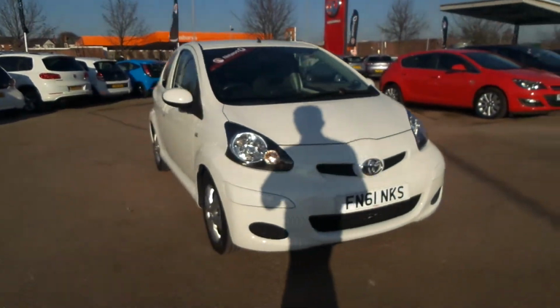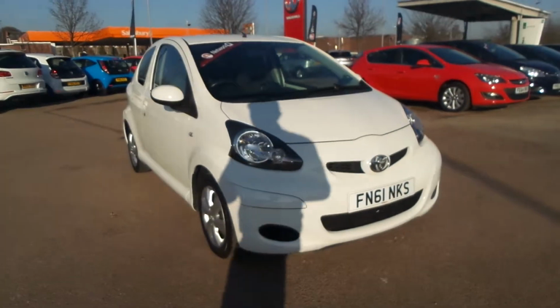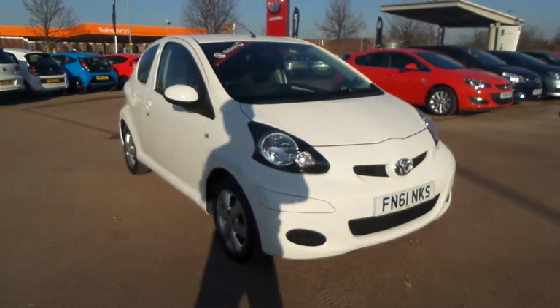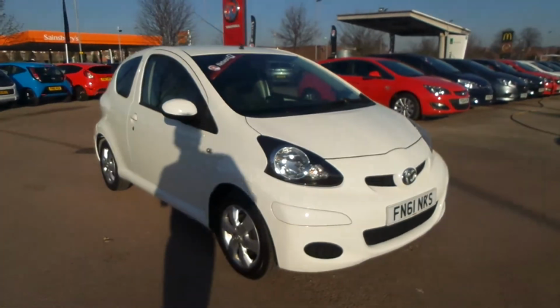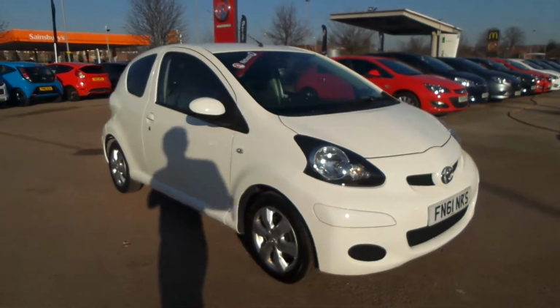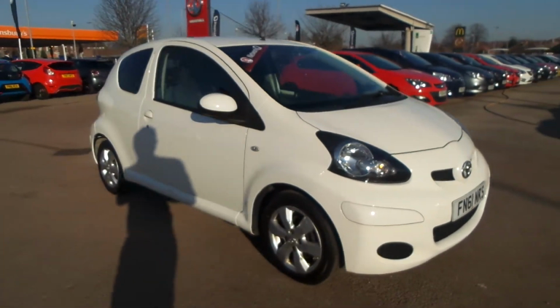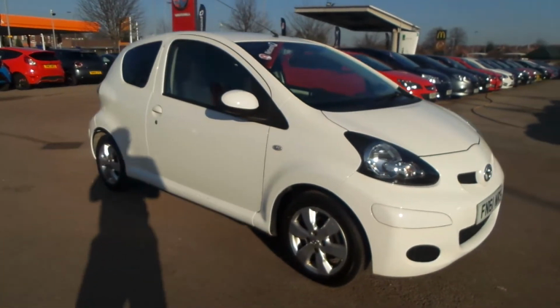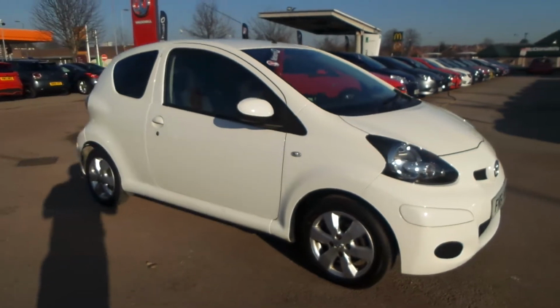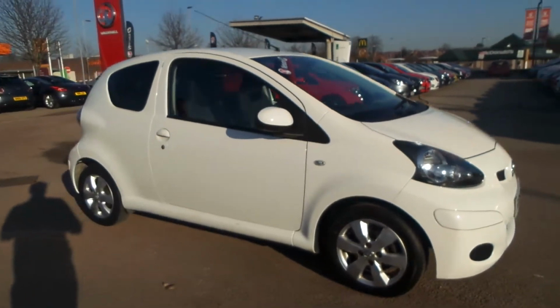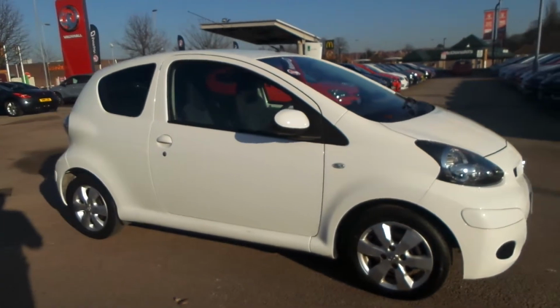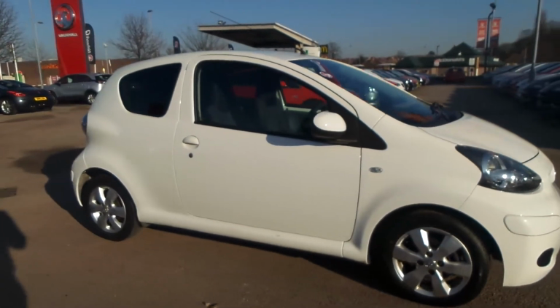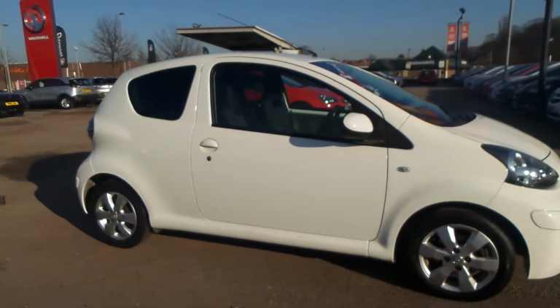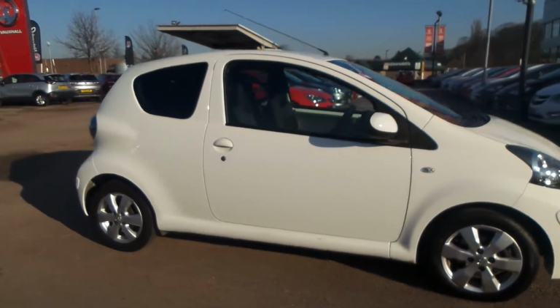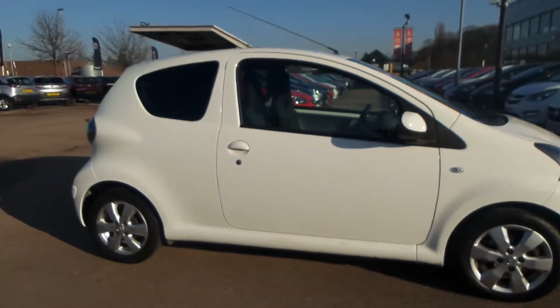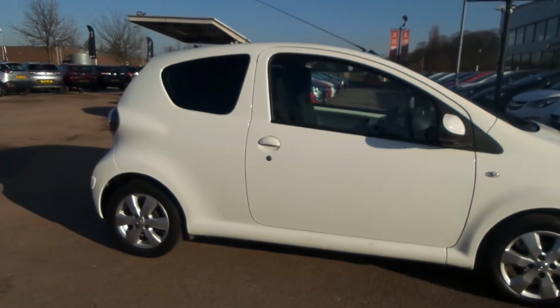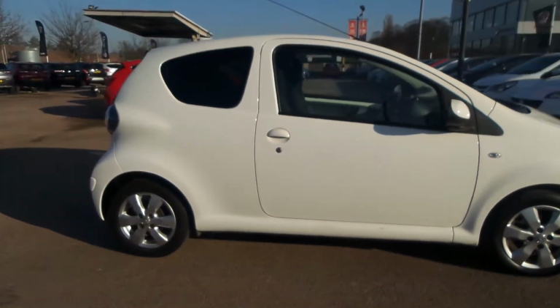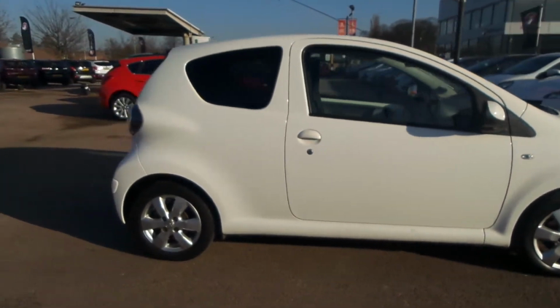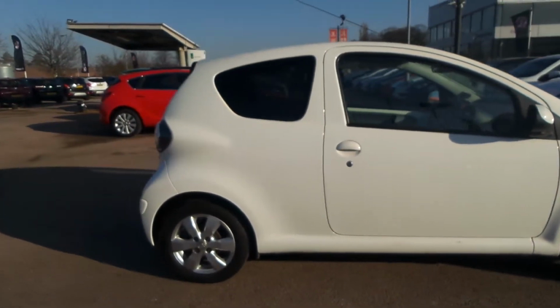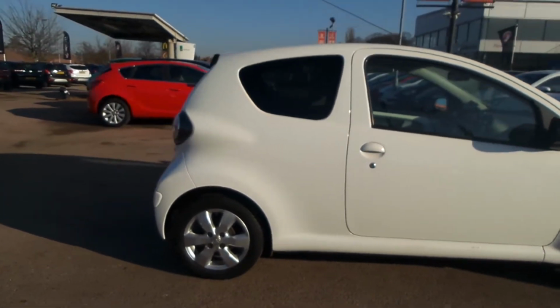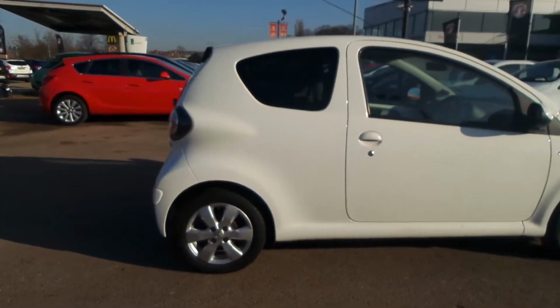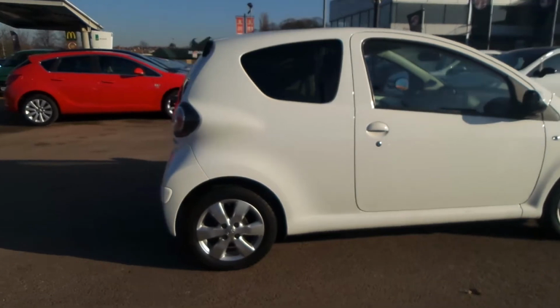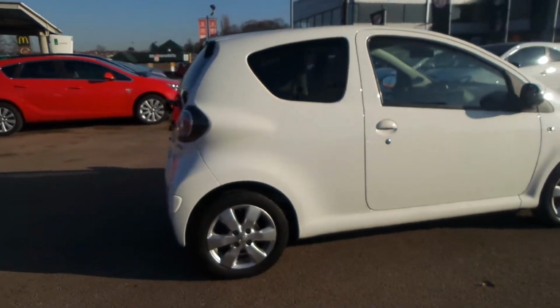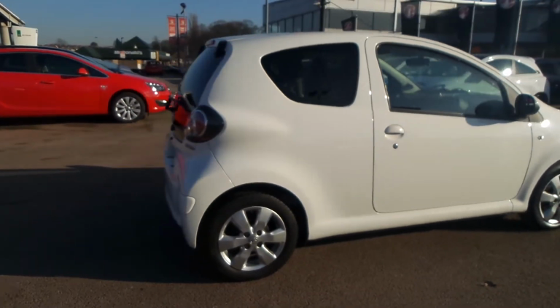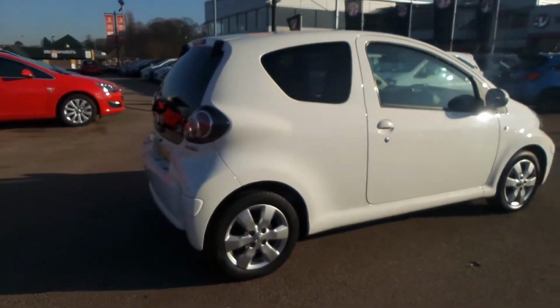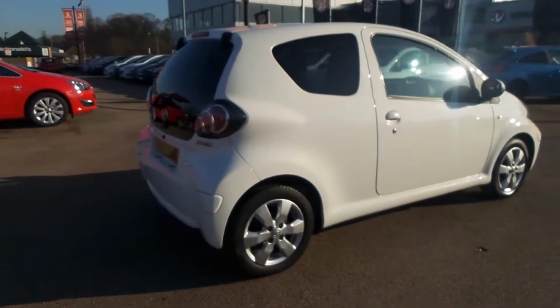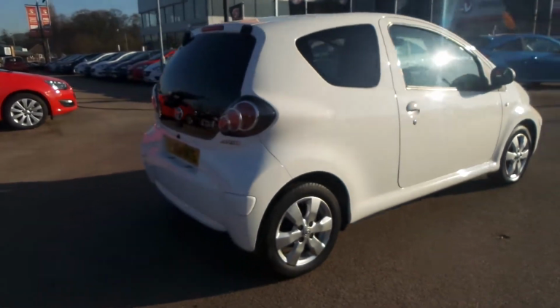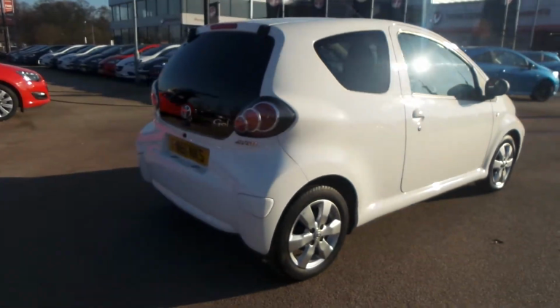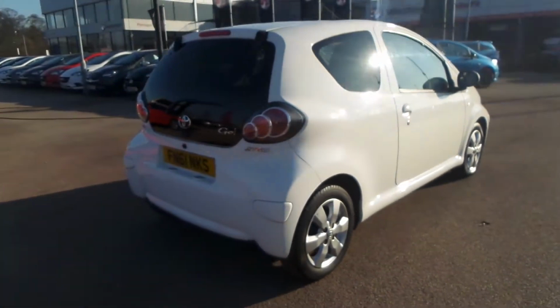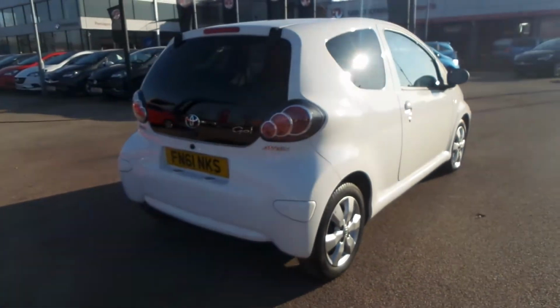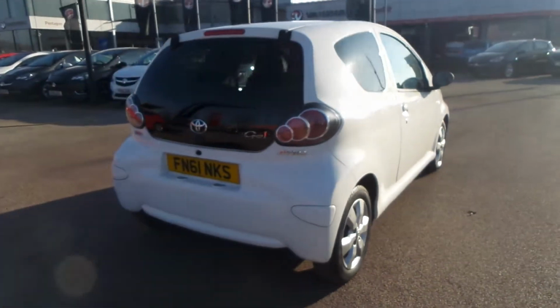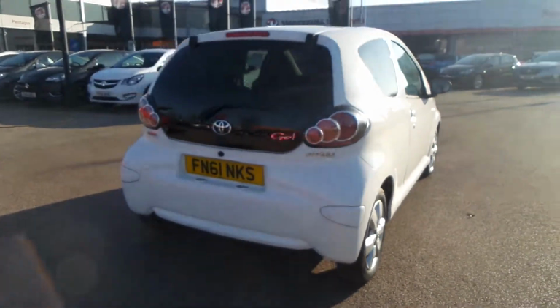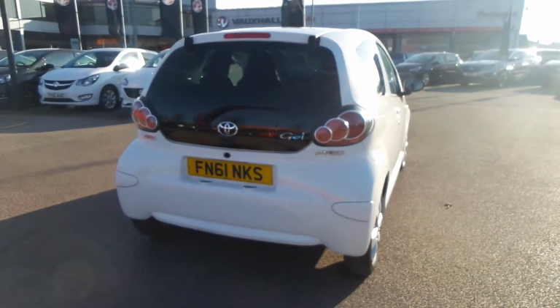Welcome to Panskin in Nottingham, and this is our Toyota iGo. It has a 1.0L VVTi engine and was first registered in 2012. It has alloy wheels, as well as rear privacy glass and electric front windows.